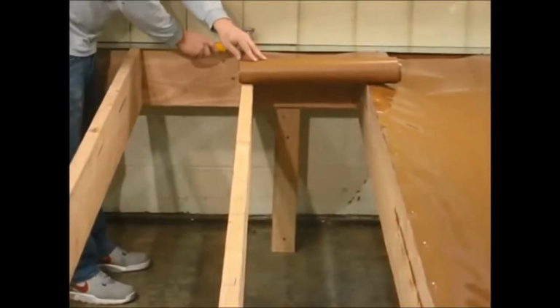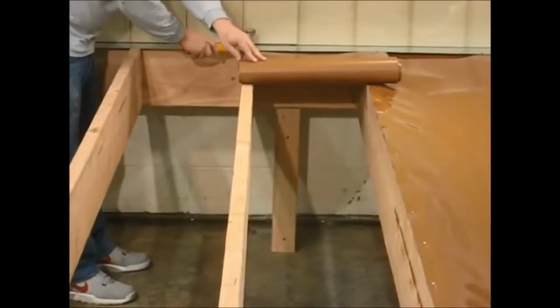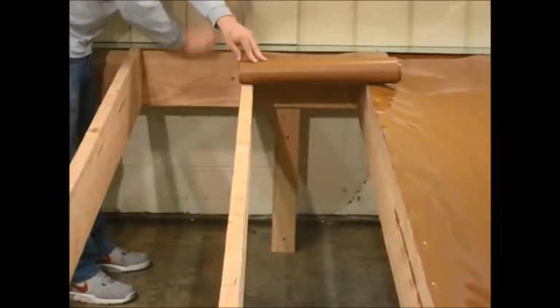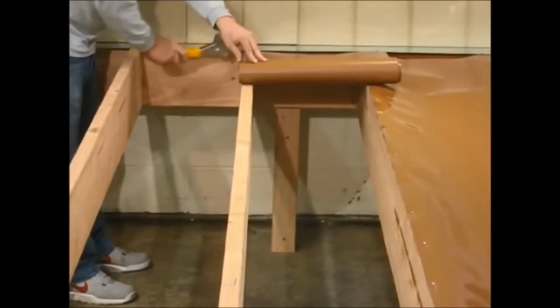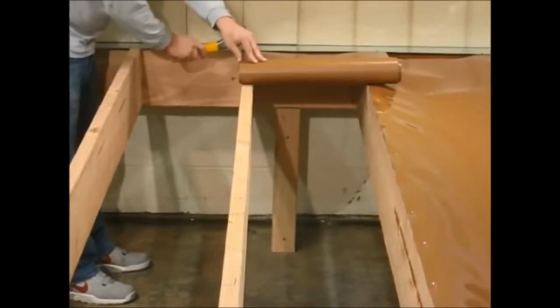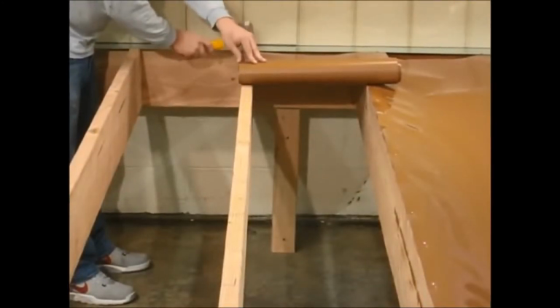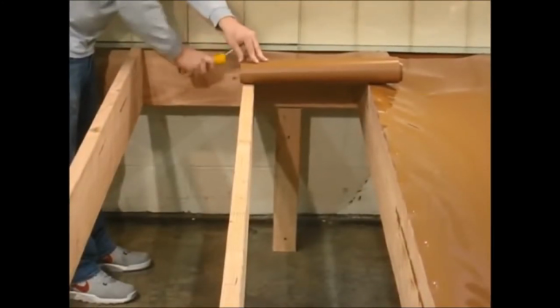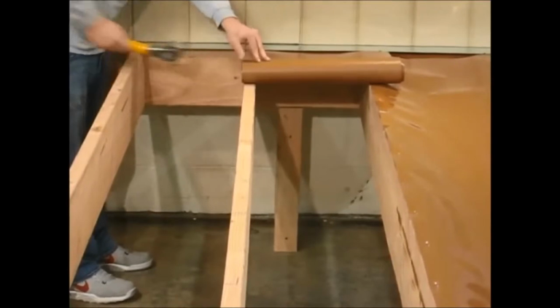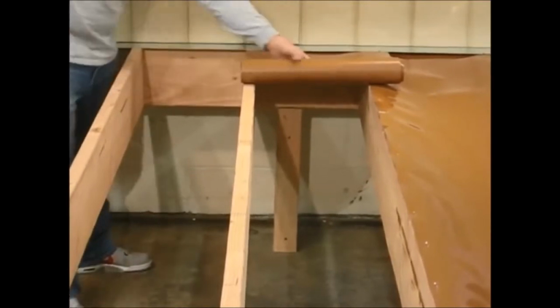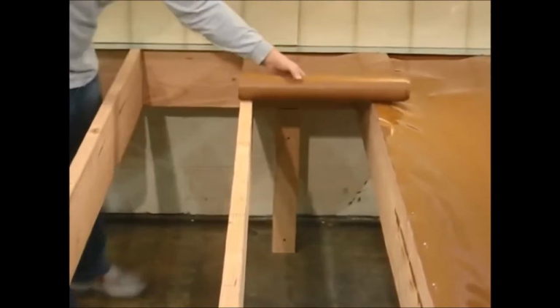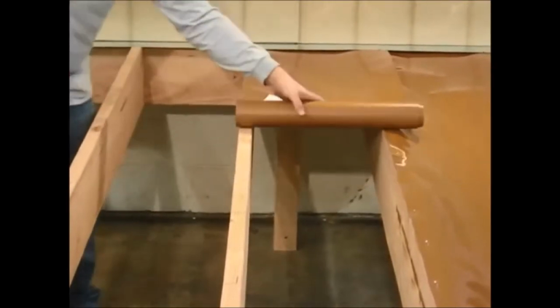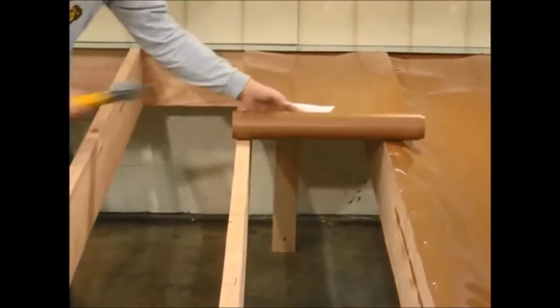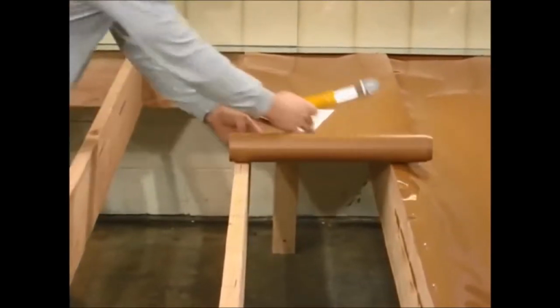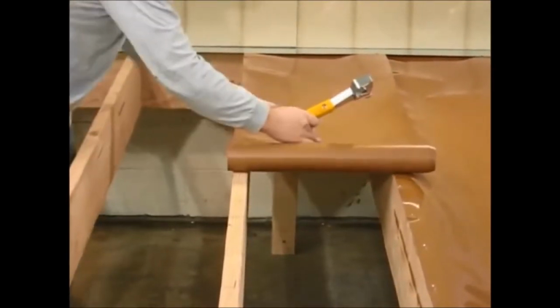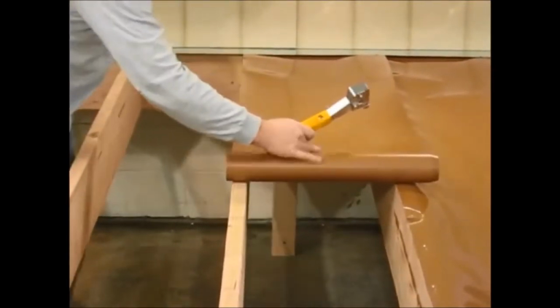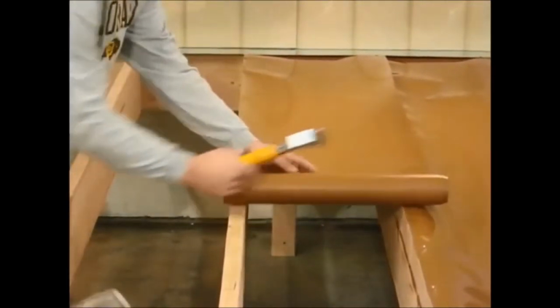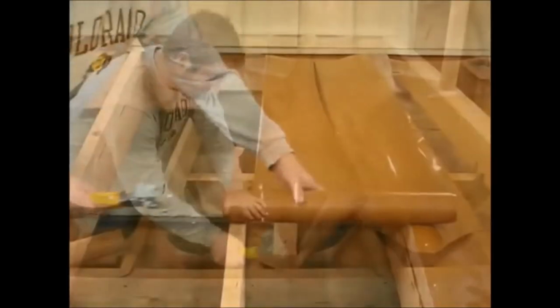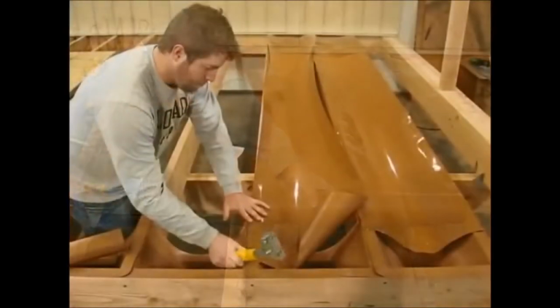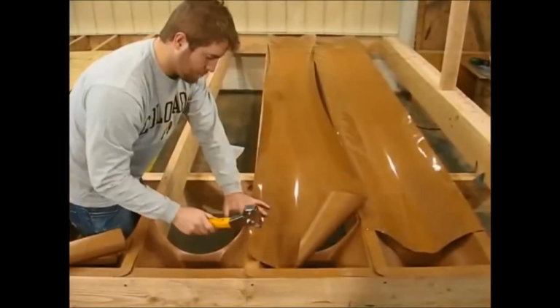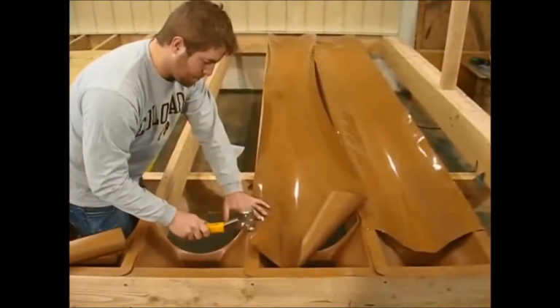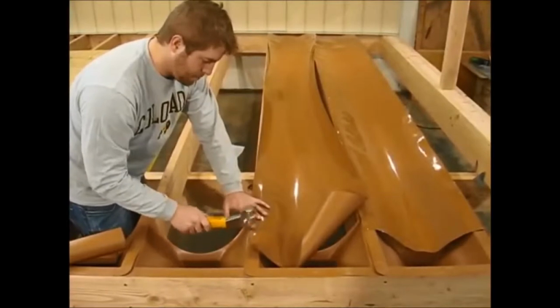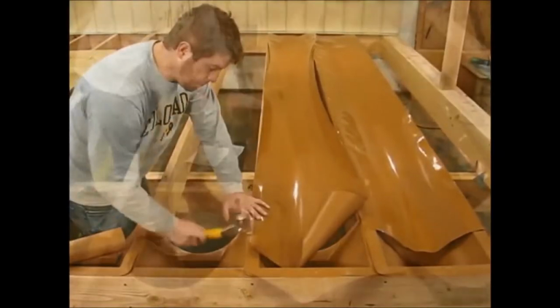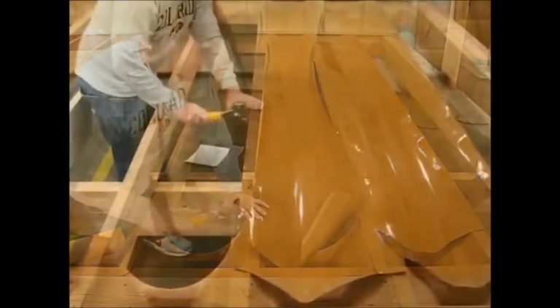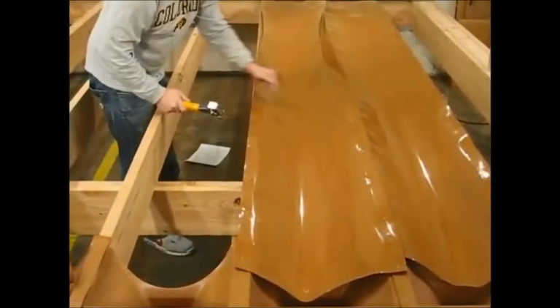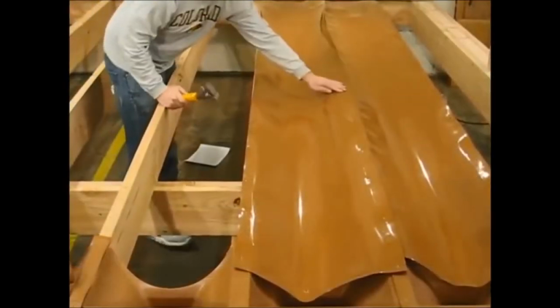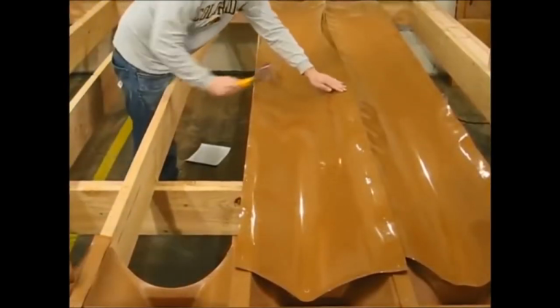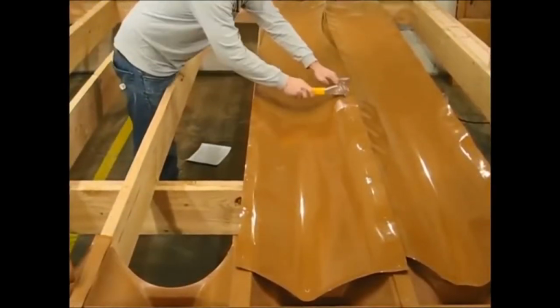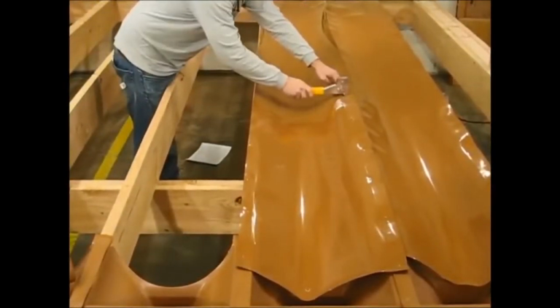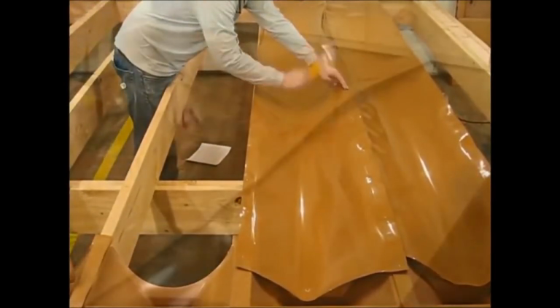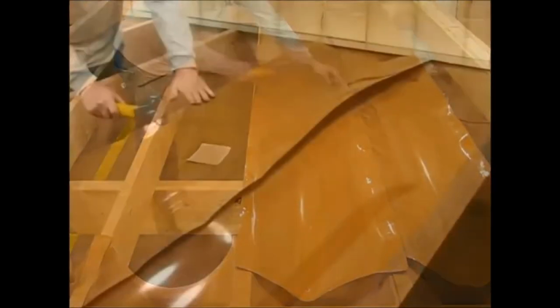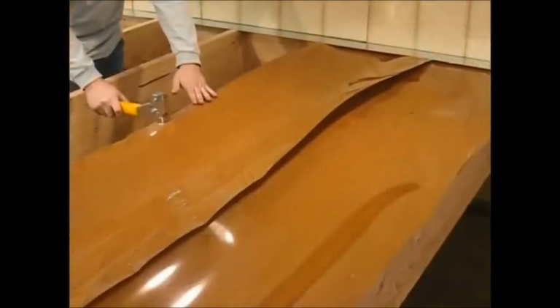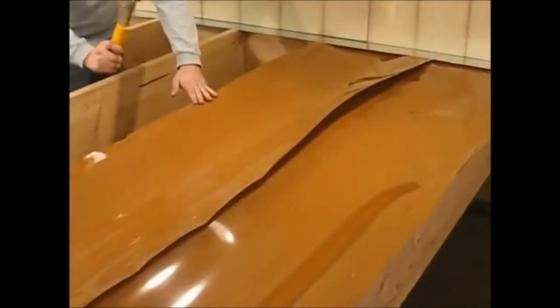Once you've installed the first trough, you're going to continue to the left, making sure that the inch-and-a-half score mark is underneath the adjacent trough material.